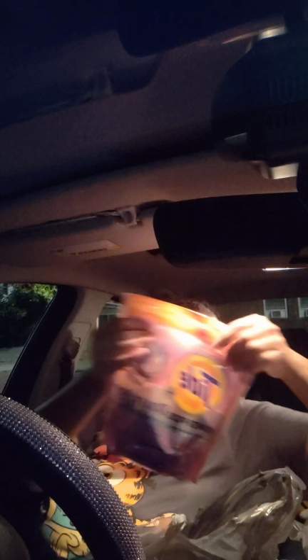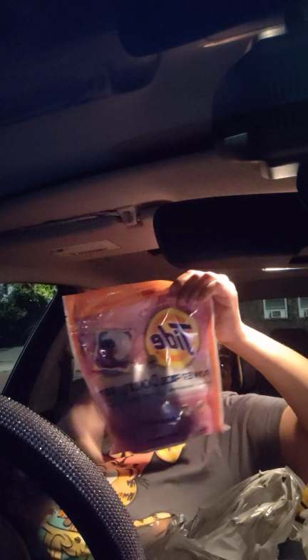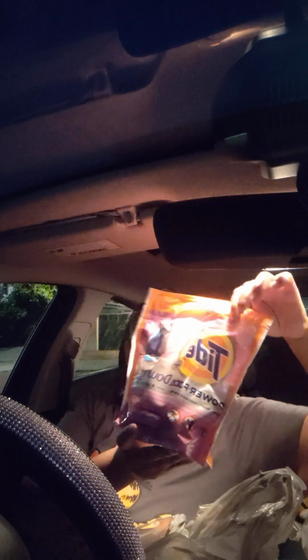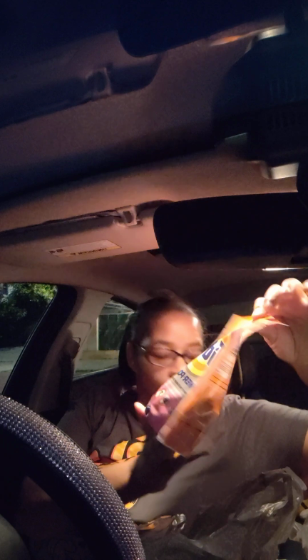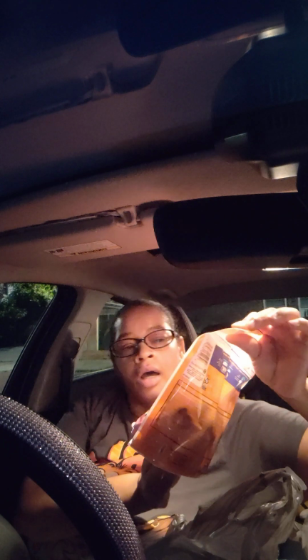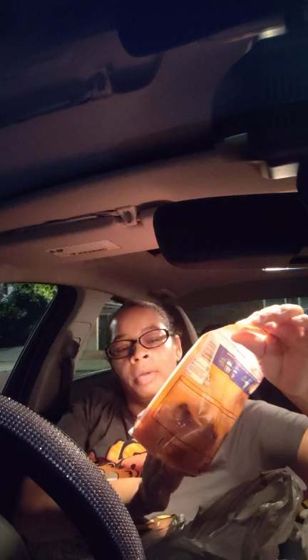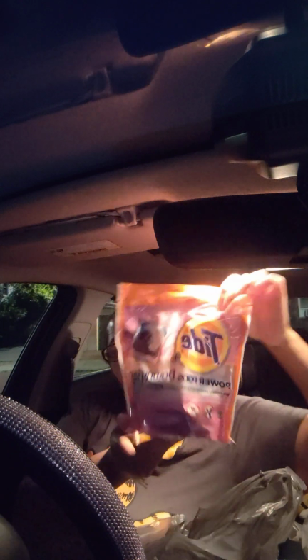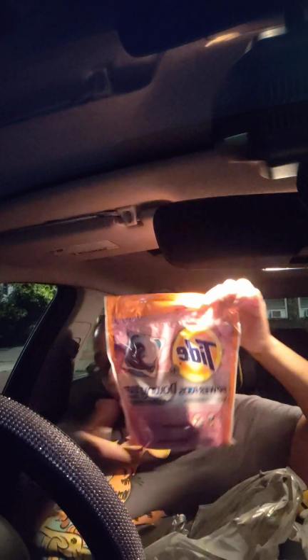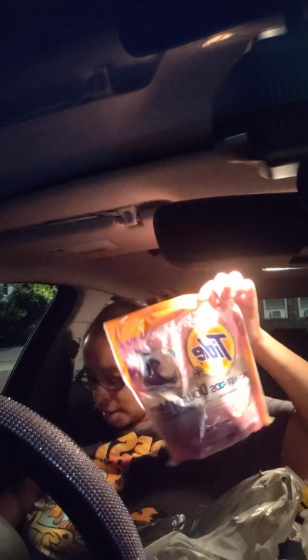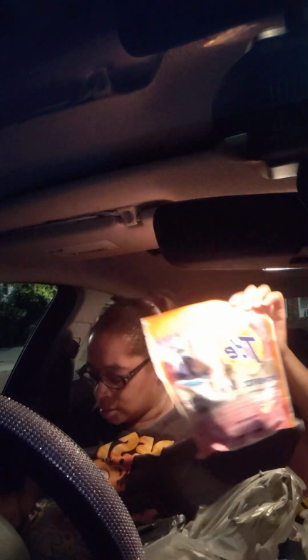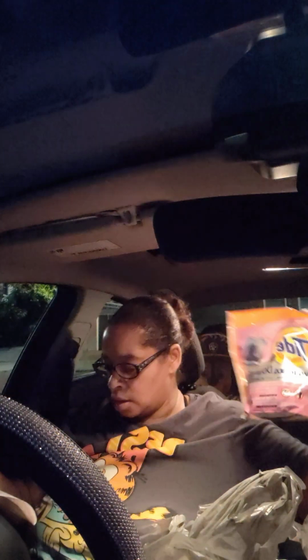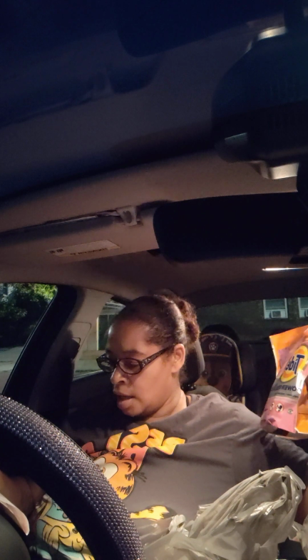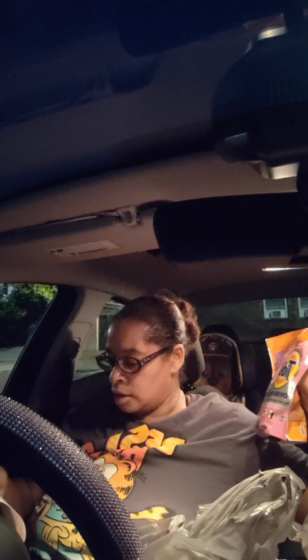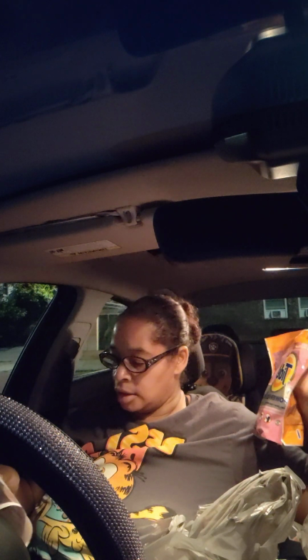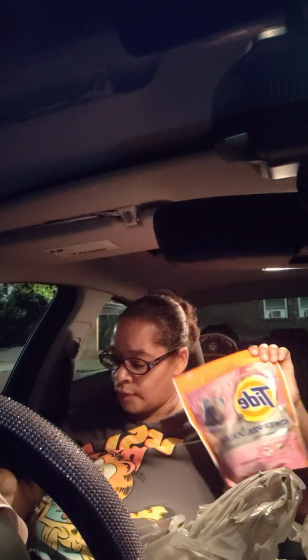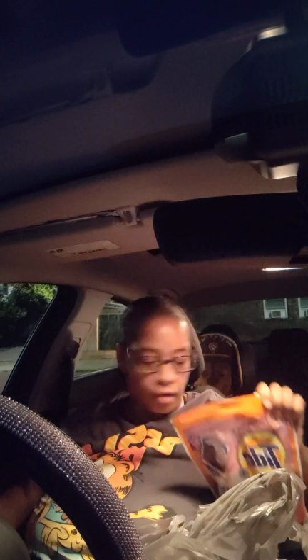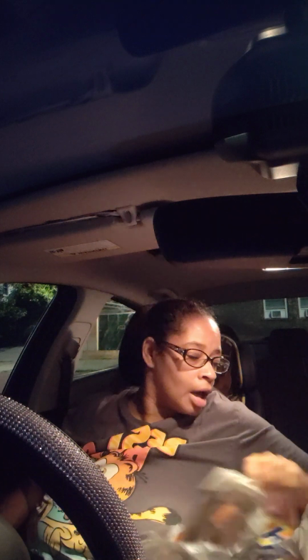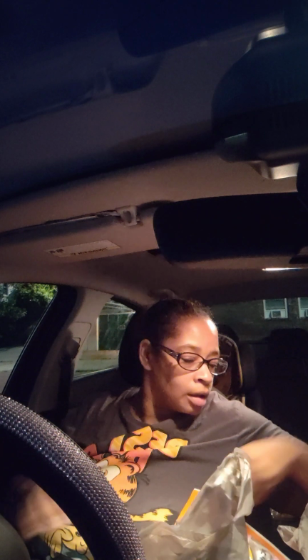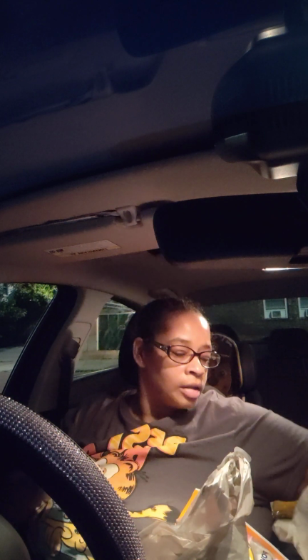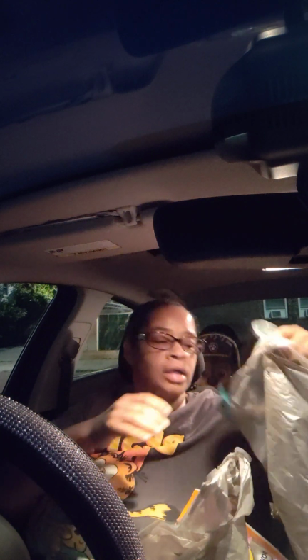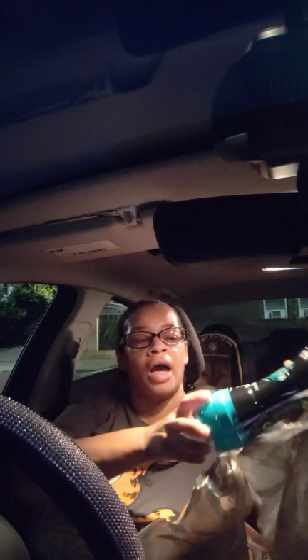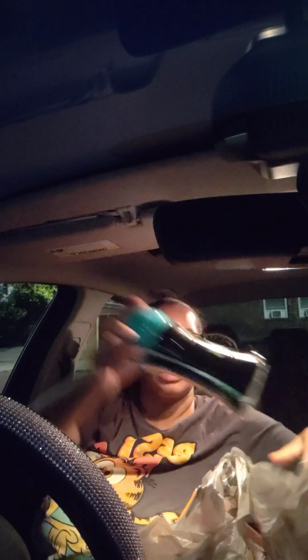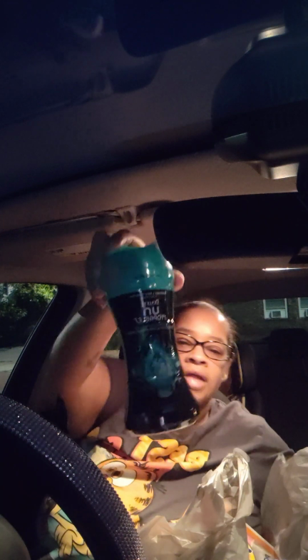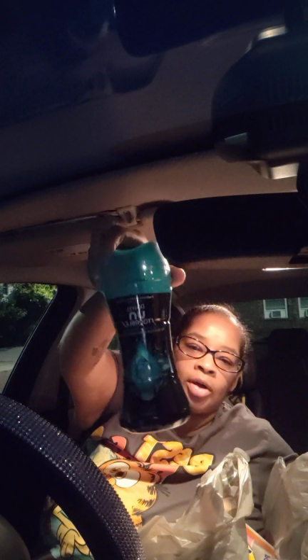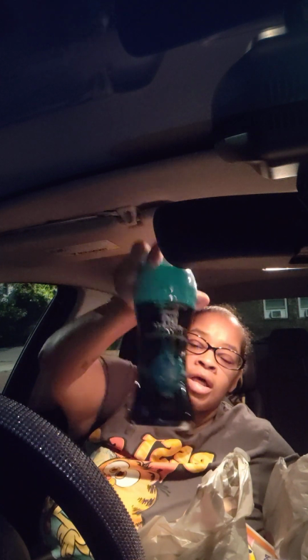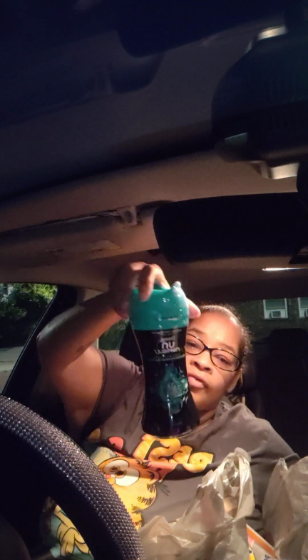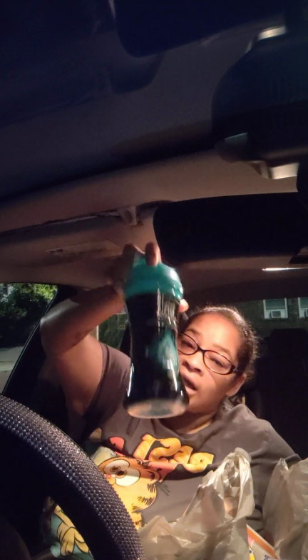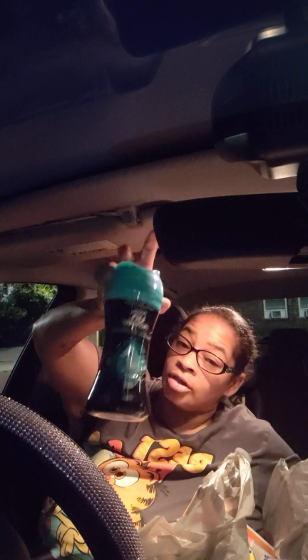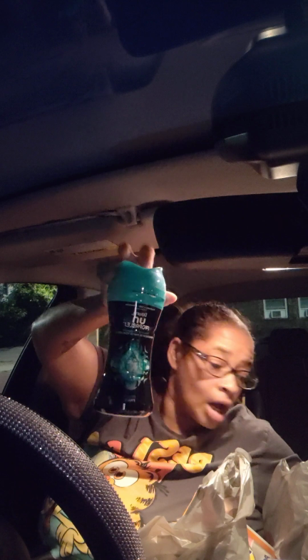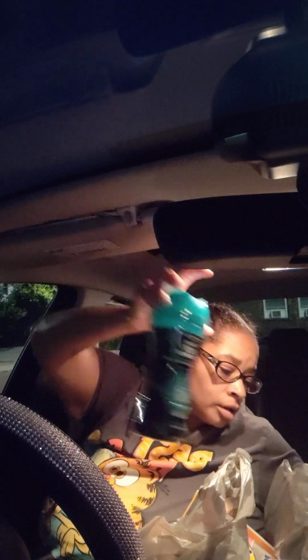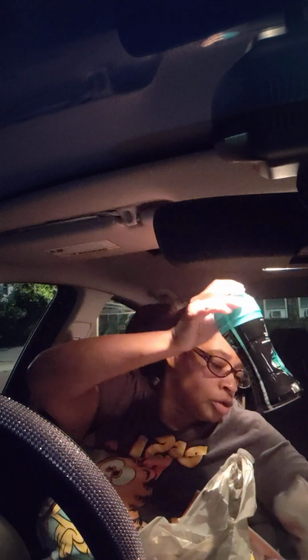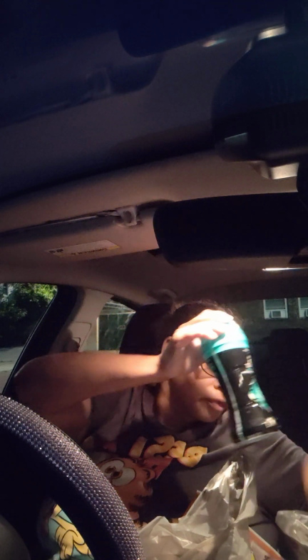We had the Tide Downey Pods for $5.49, and then I did the Downey Unstoppable, also $5.49. We had a $2 coupon for that.